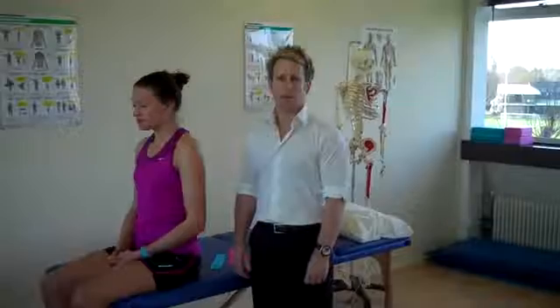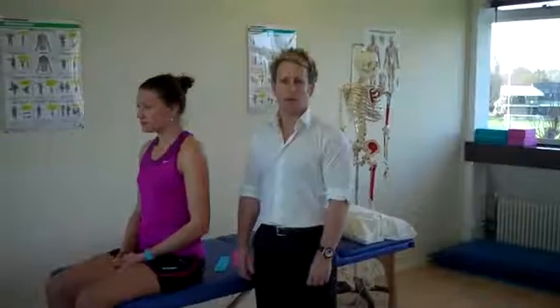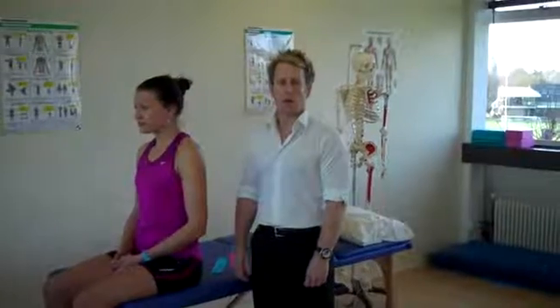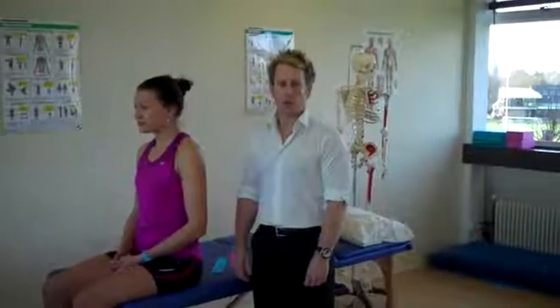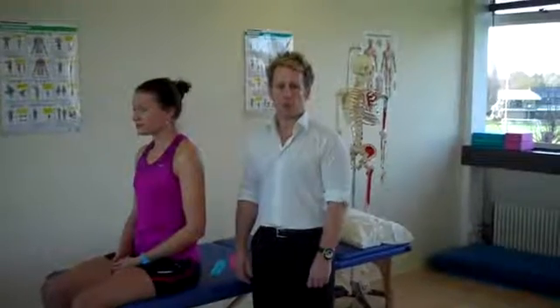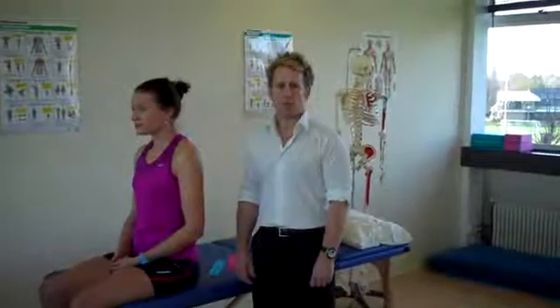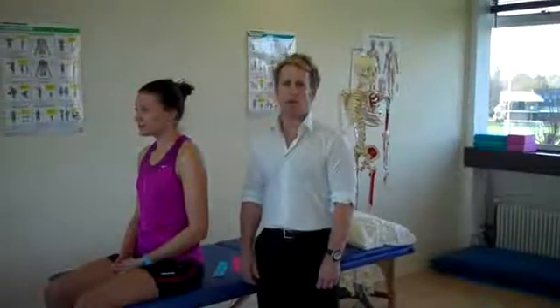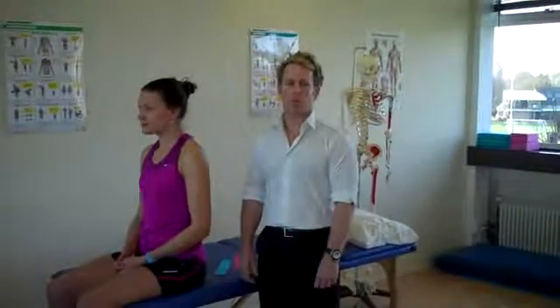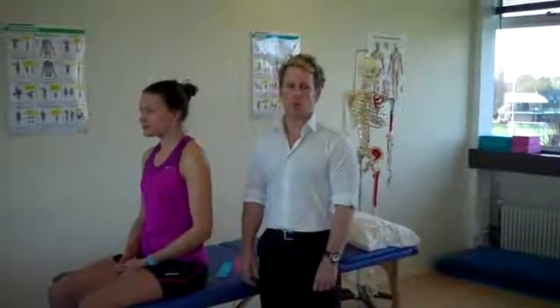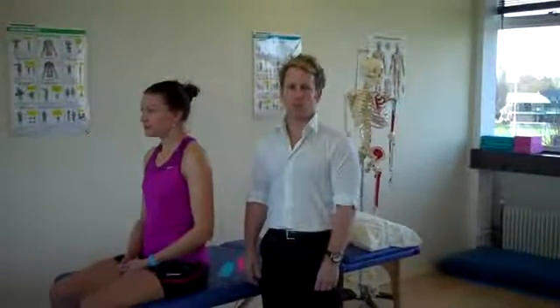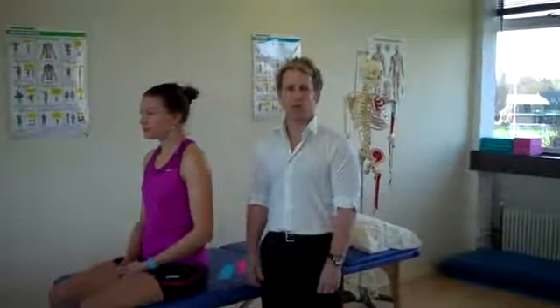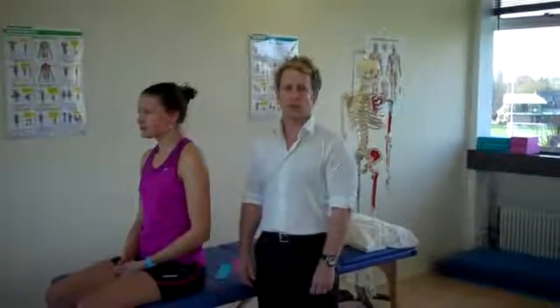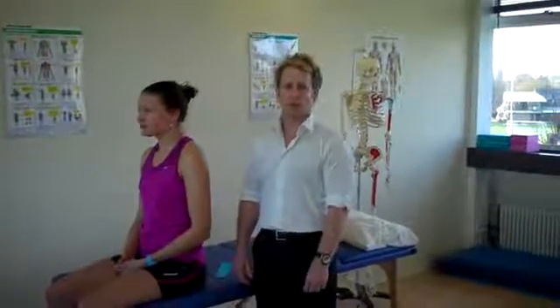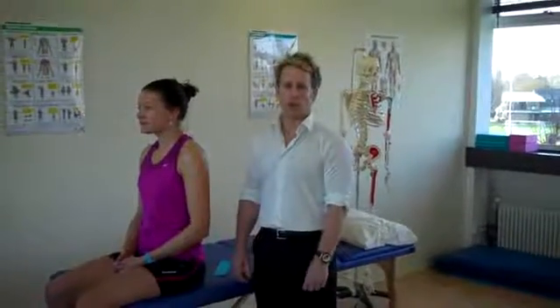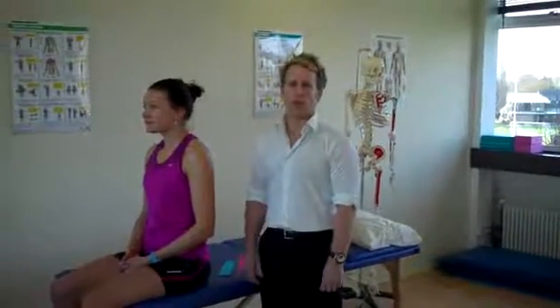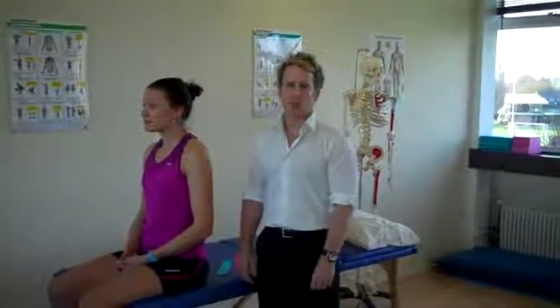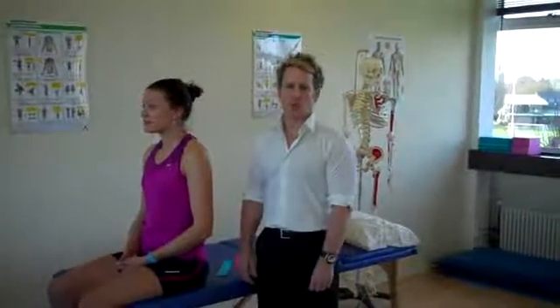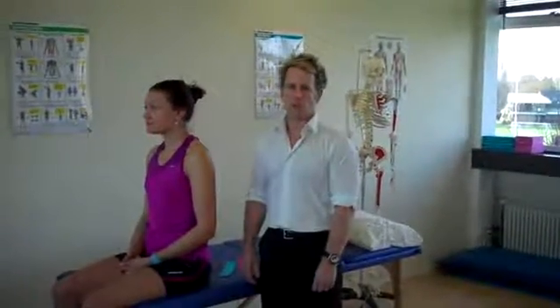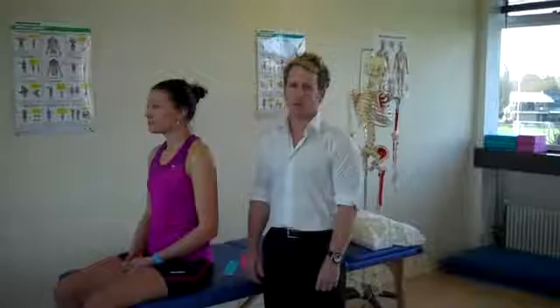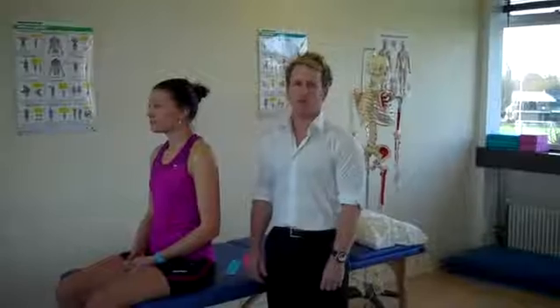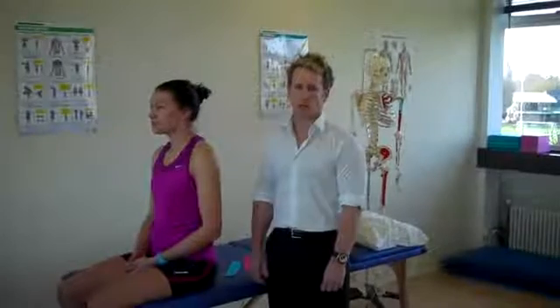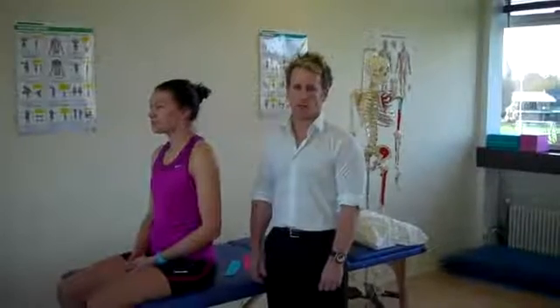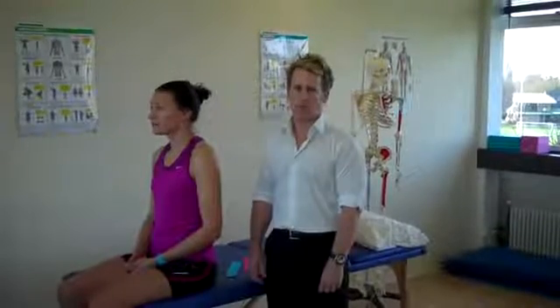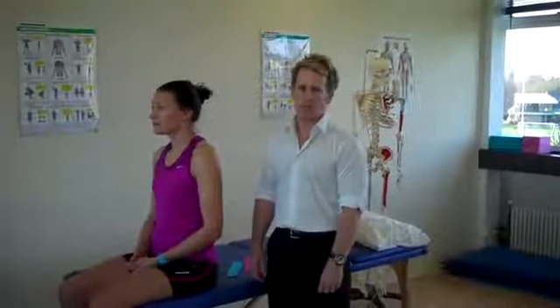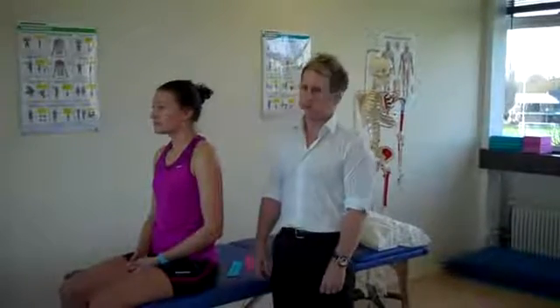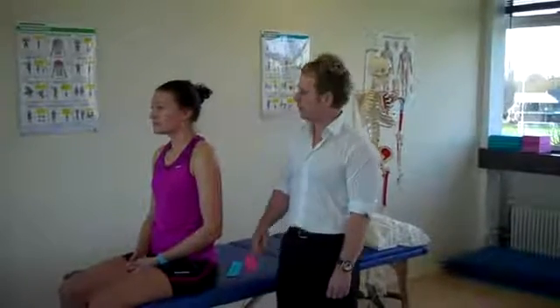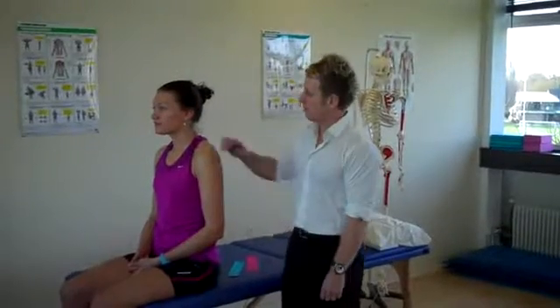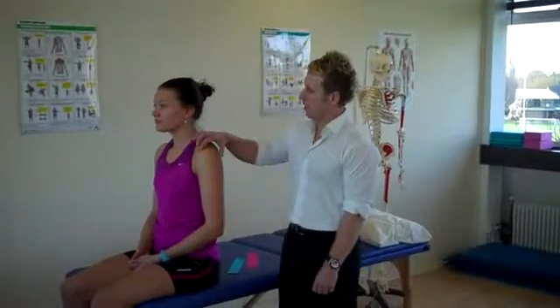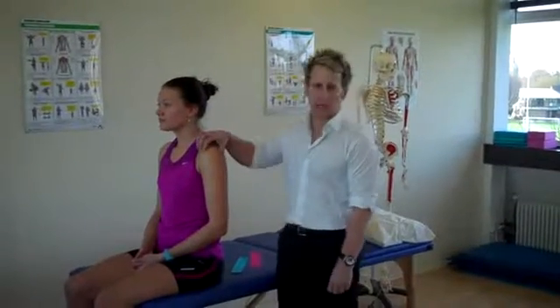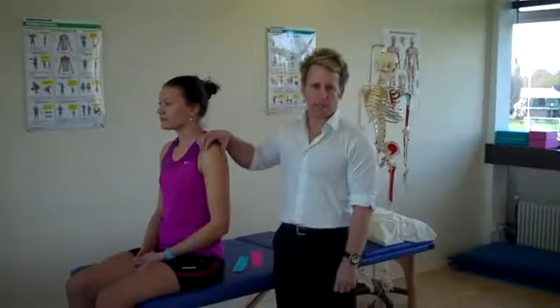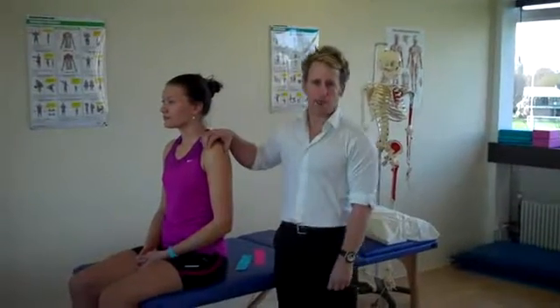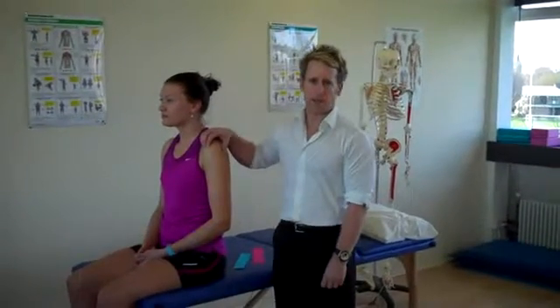Hi, my name is John Hibunders. I'm a sports osteopath and today I'm going to be using kinesiology taping, using functional tape, to stabilise a rotator cuff strain.